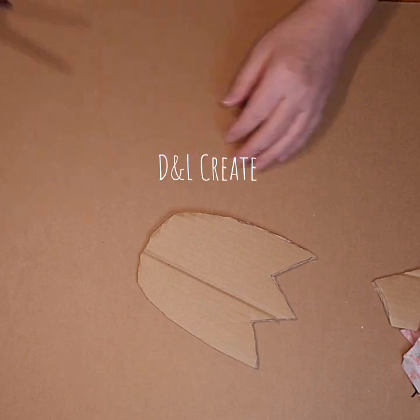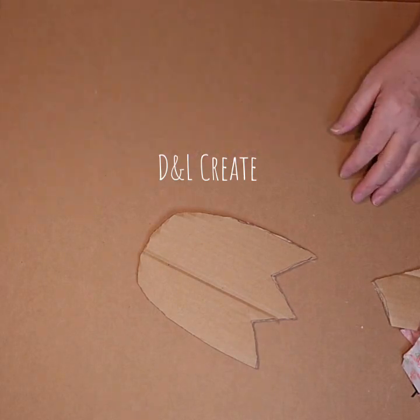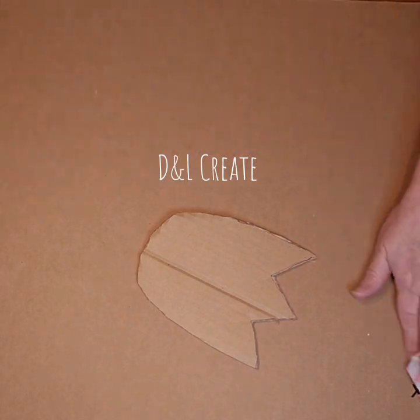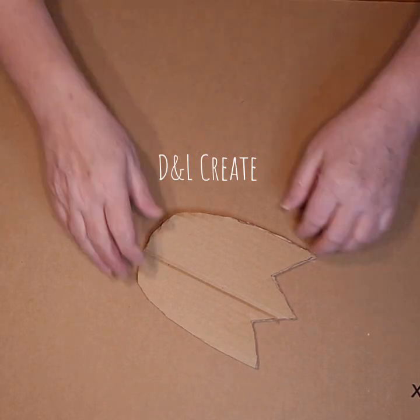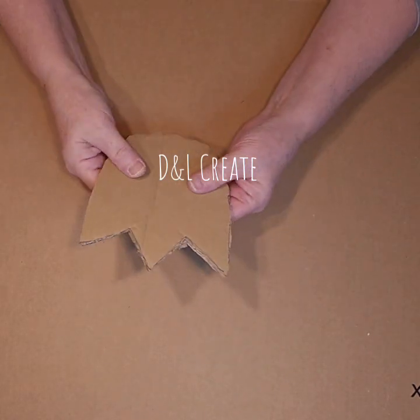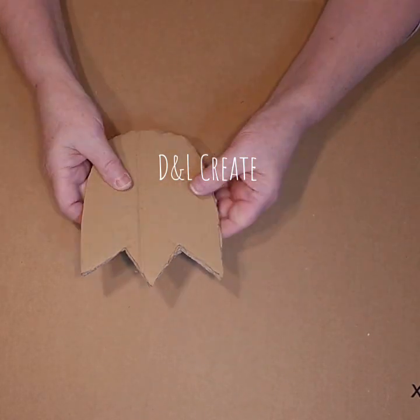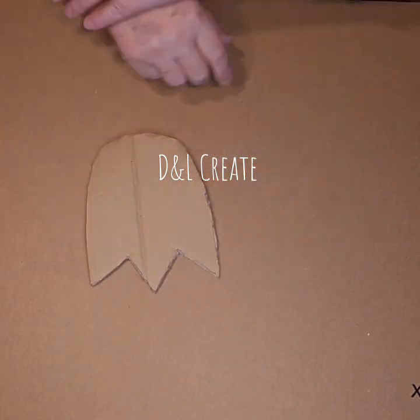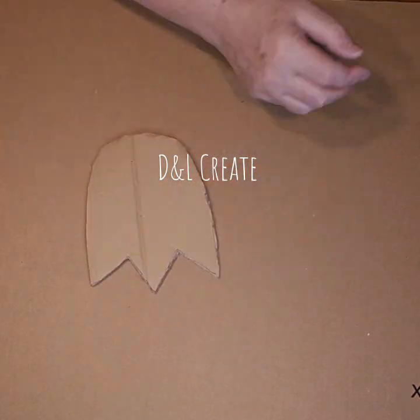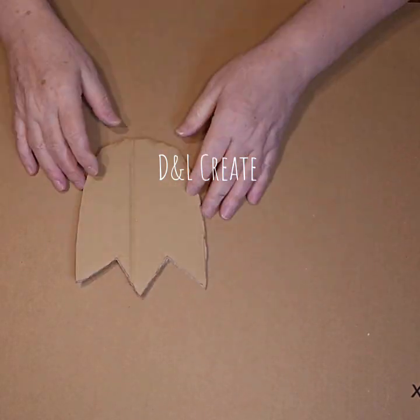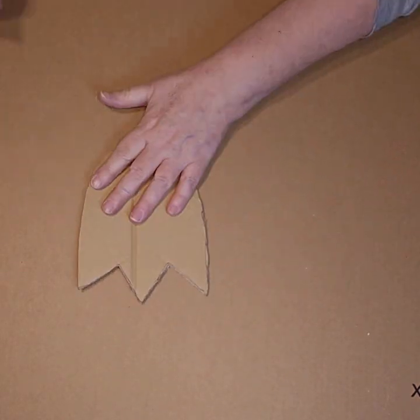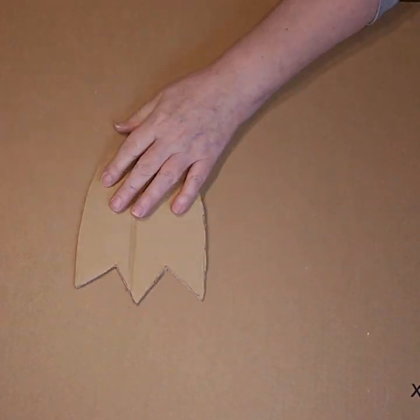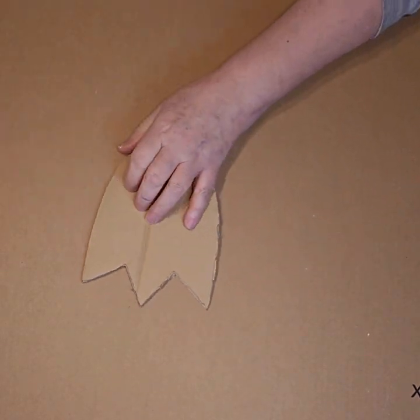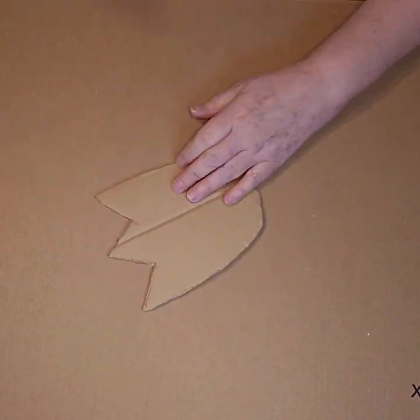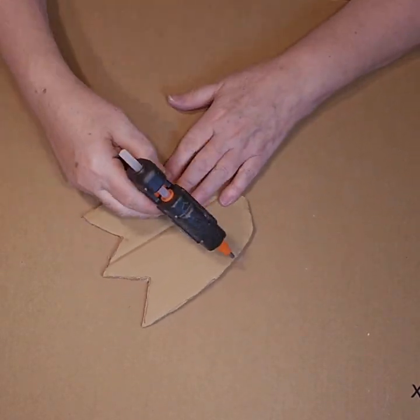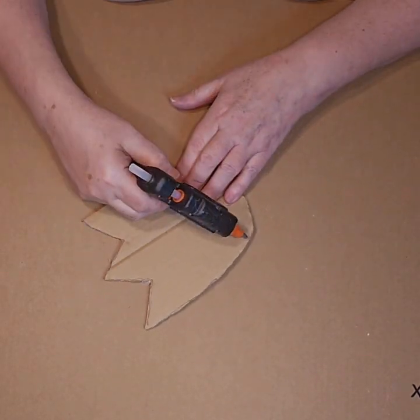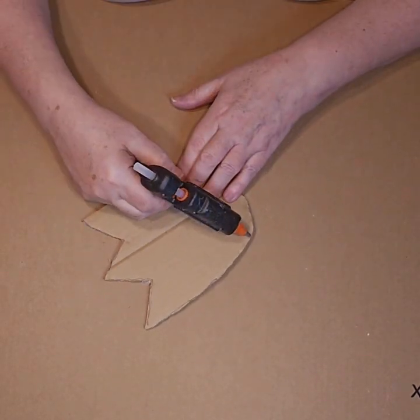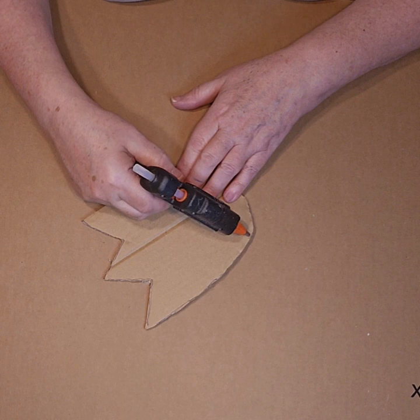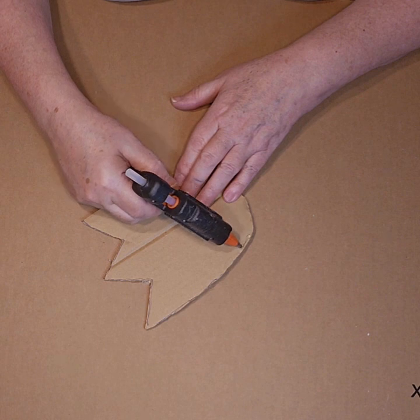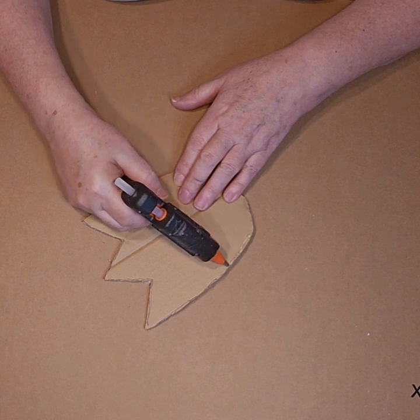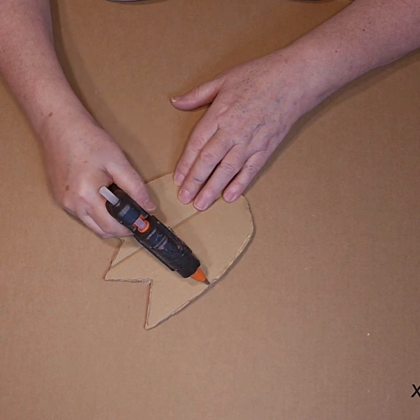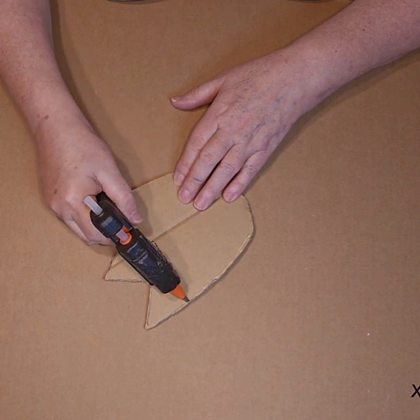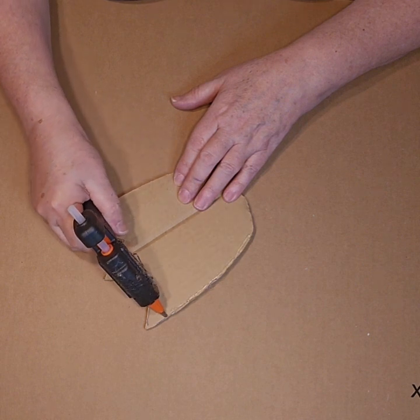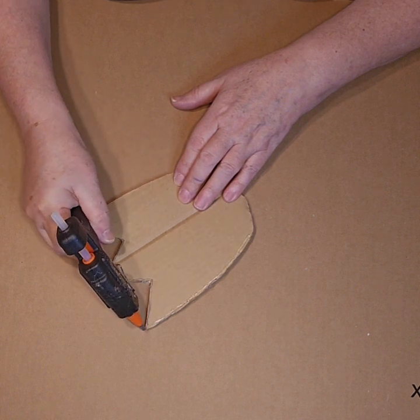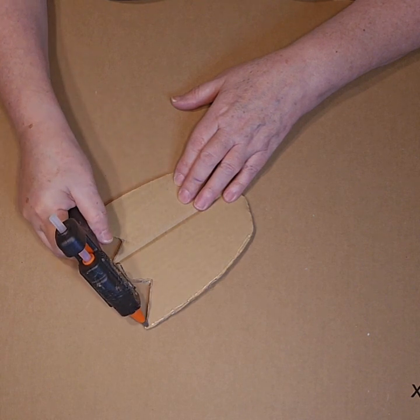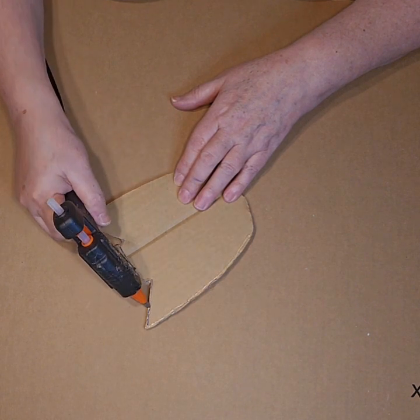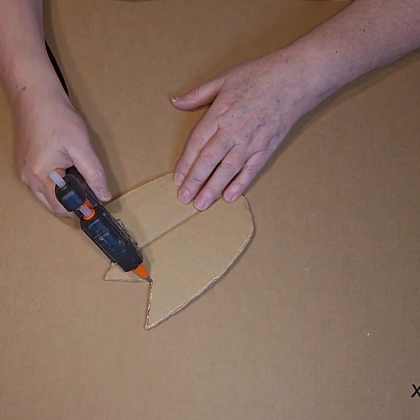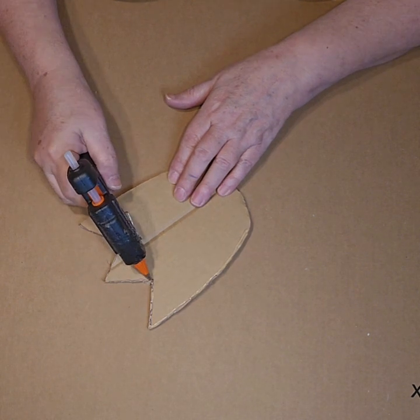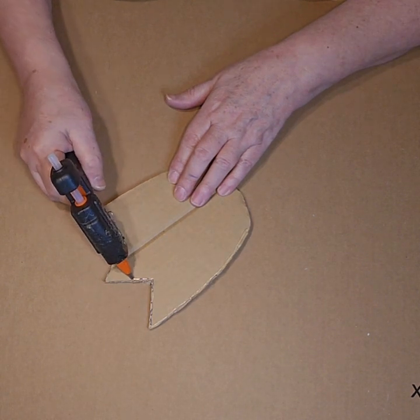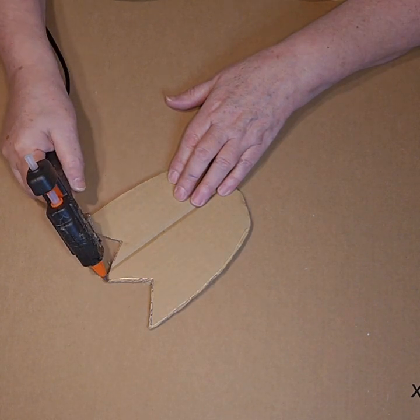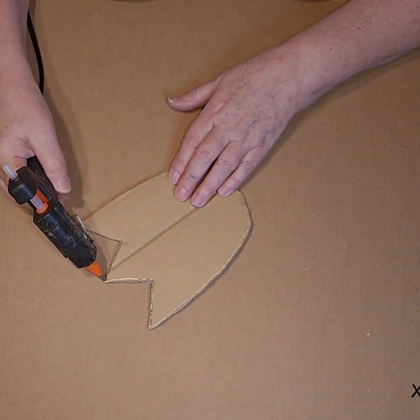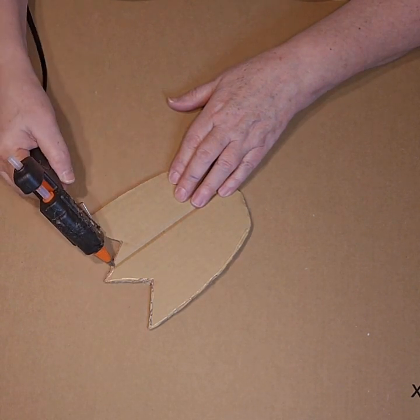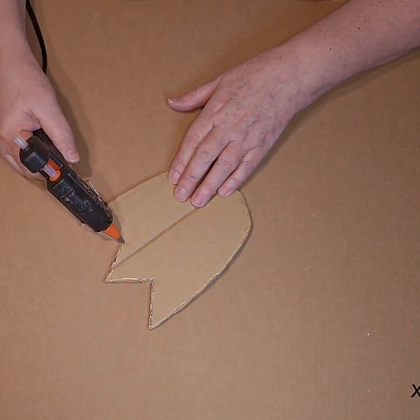Hi everyone, it's Lindy and I'll create, and today I'm going to make some tulips. I freehand drew this tulip onto a piece of cardboard and then I cut it out.